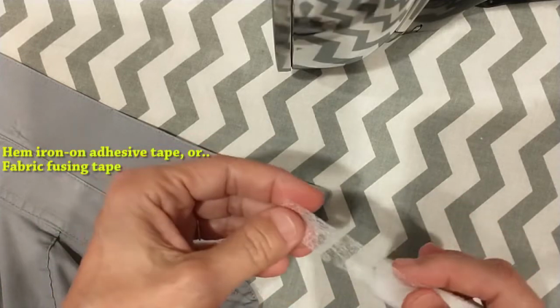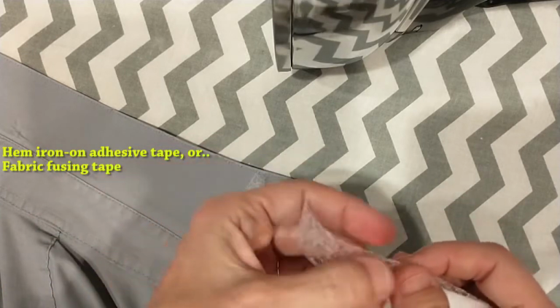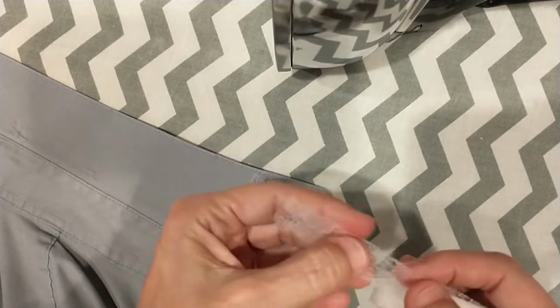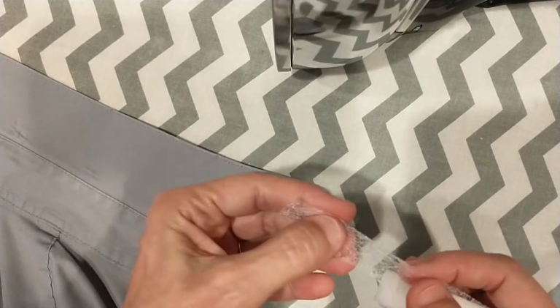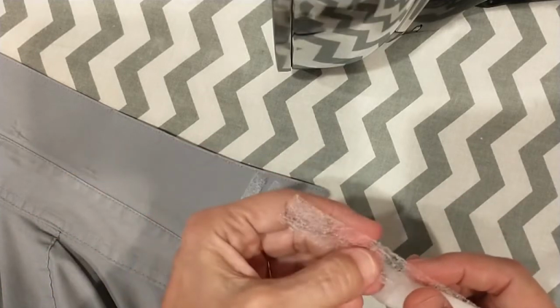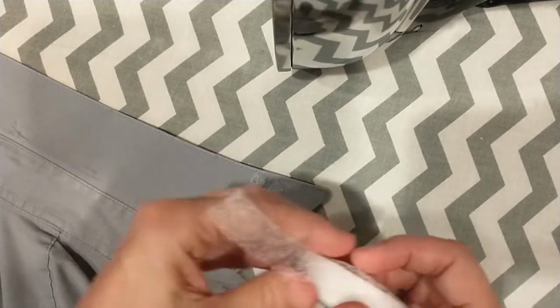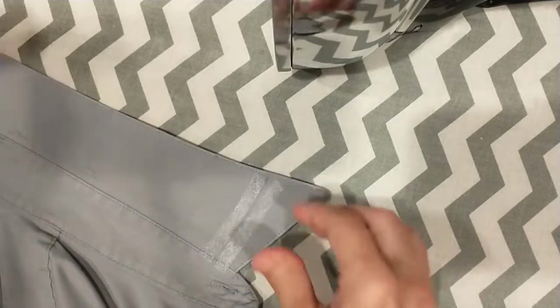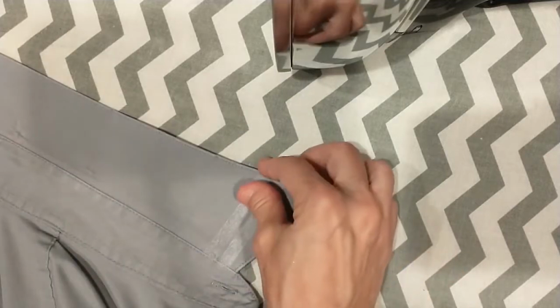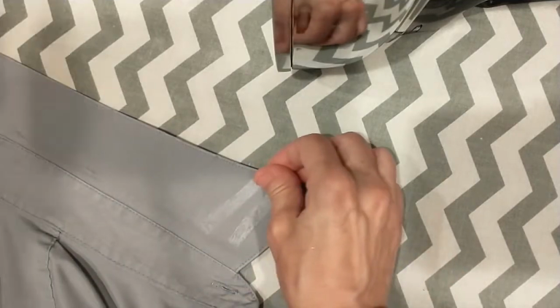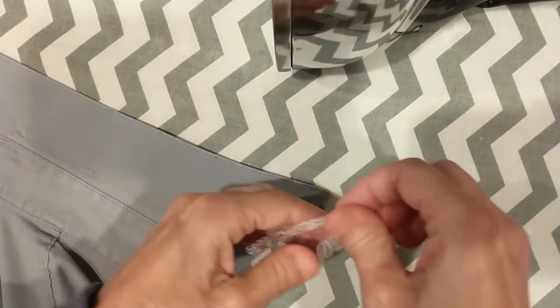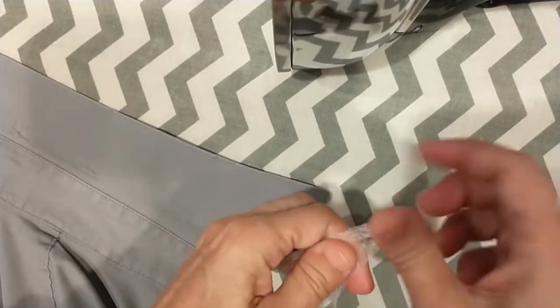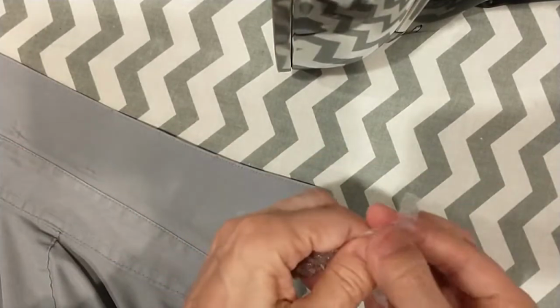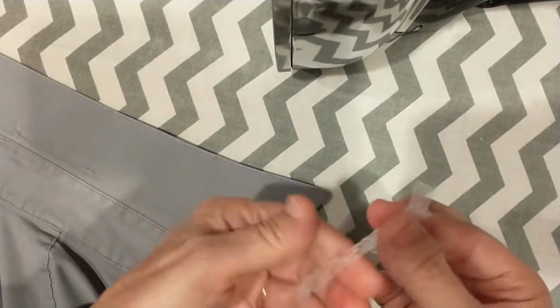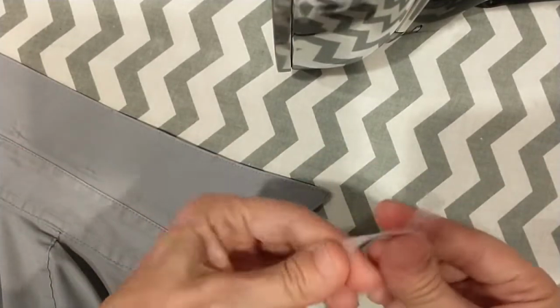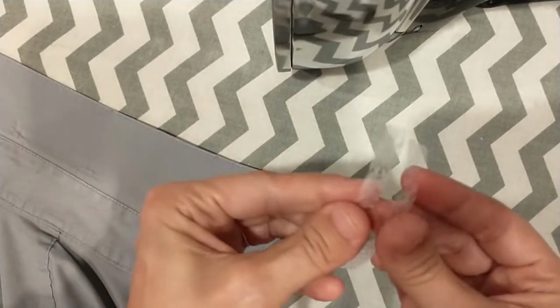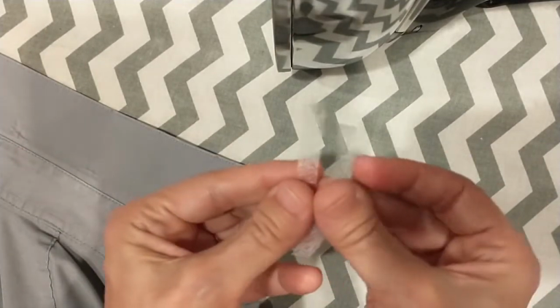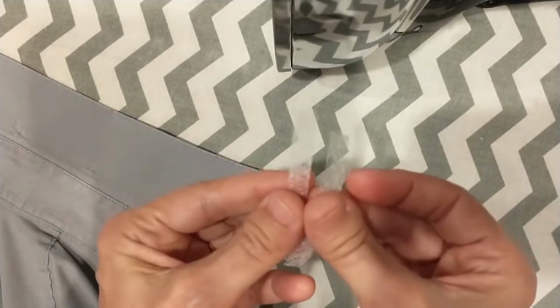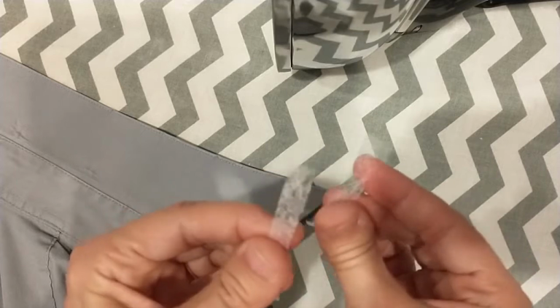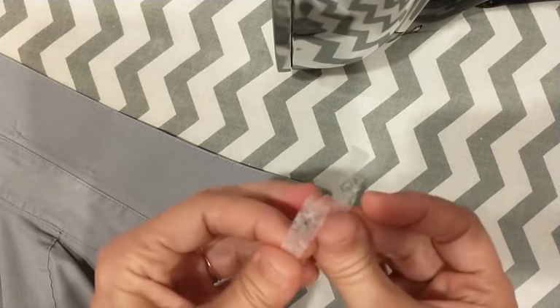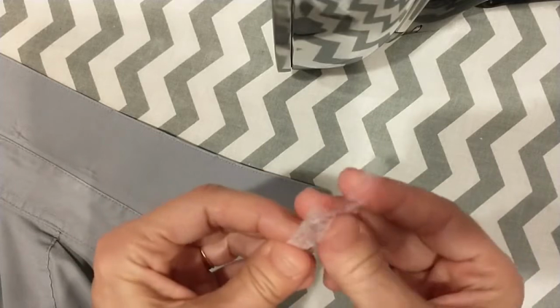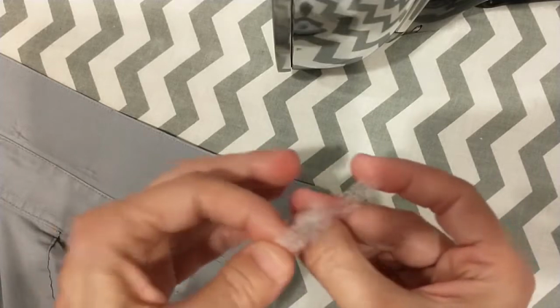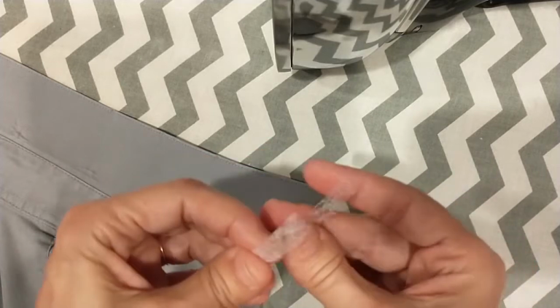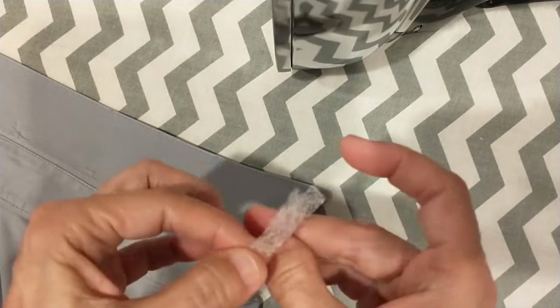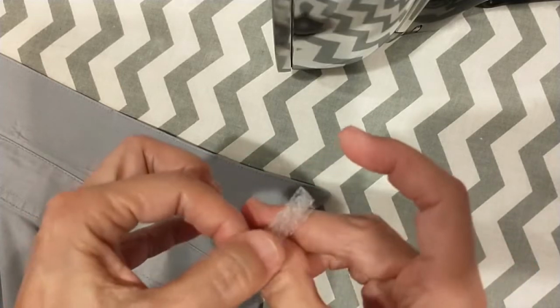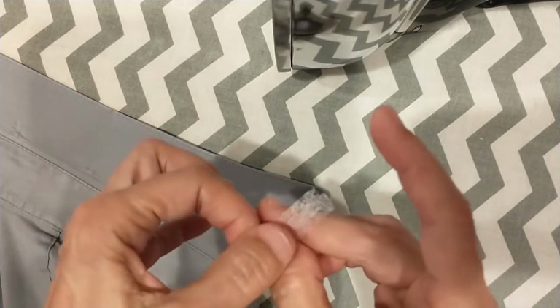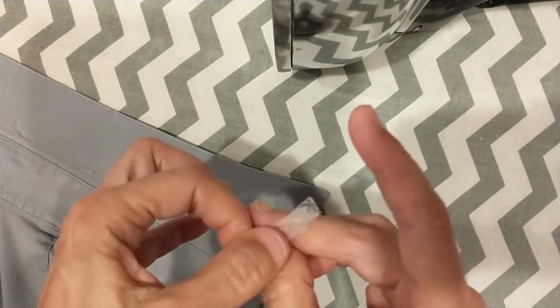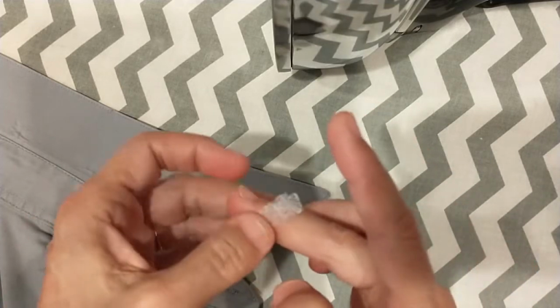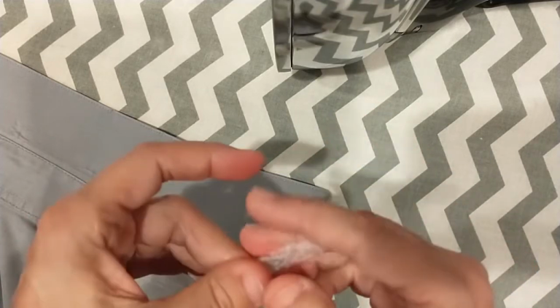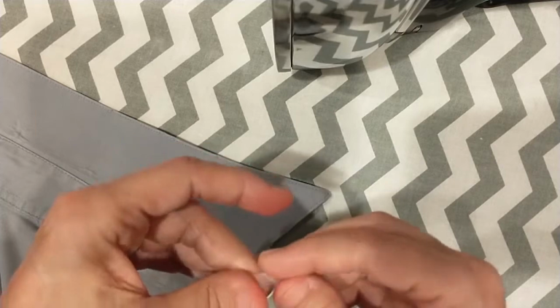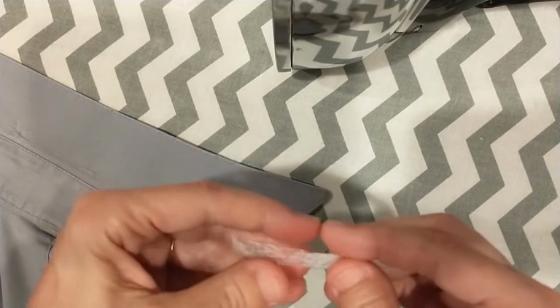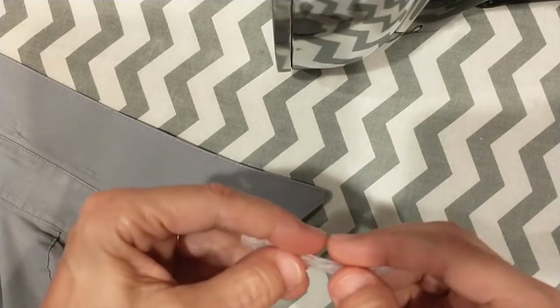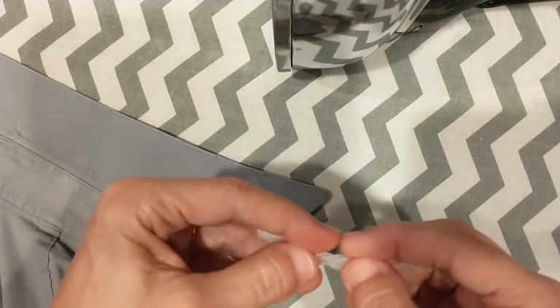Cut about an inch and a half strip off, then take that strip and cut it vertically in half. Stack these two halves on top of one another so it's a little thicker and more substantial.